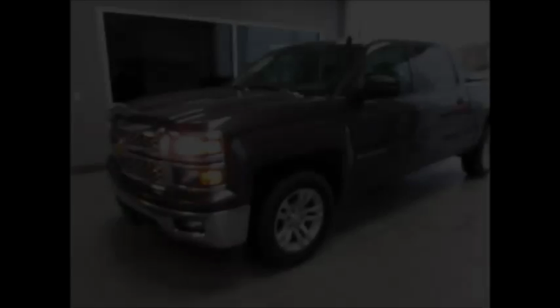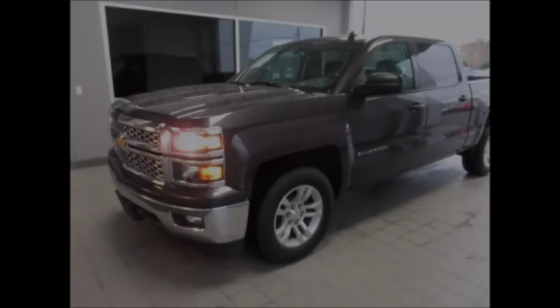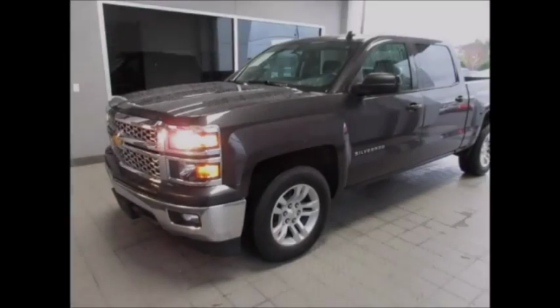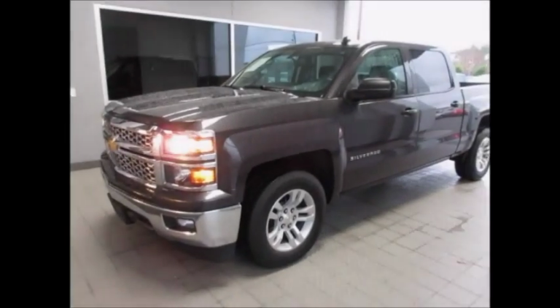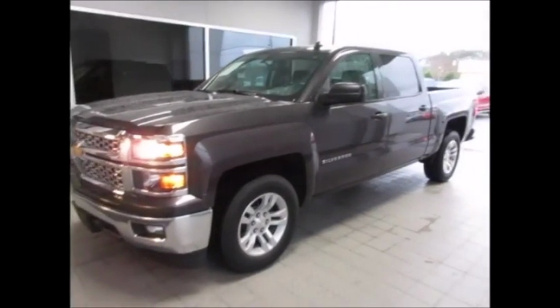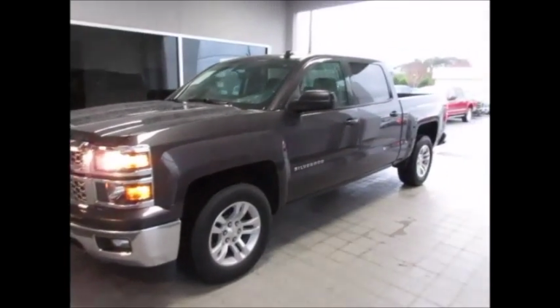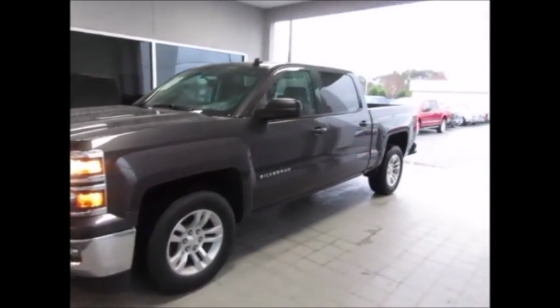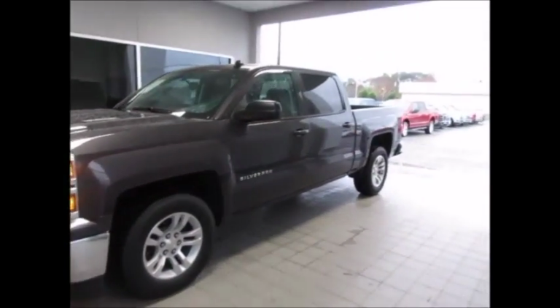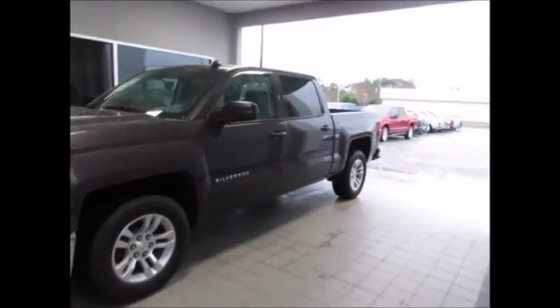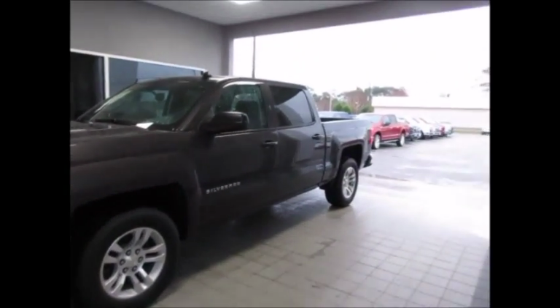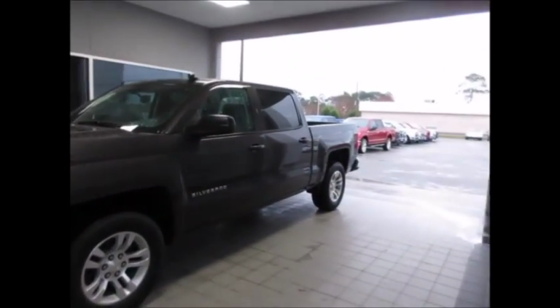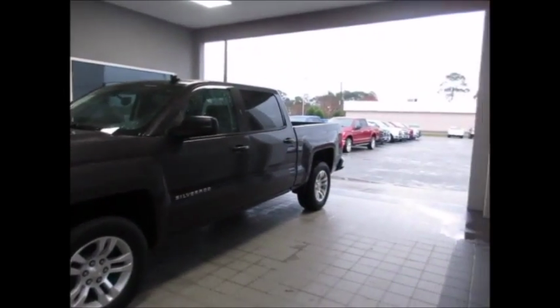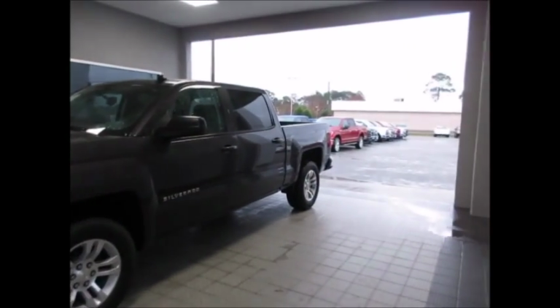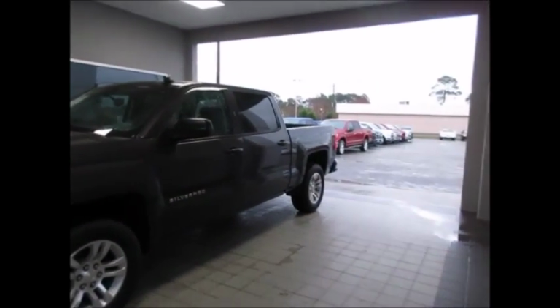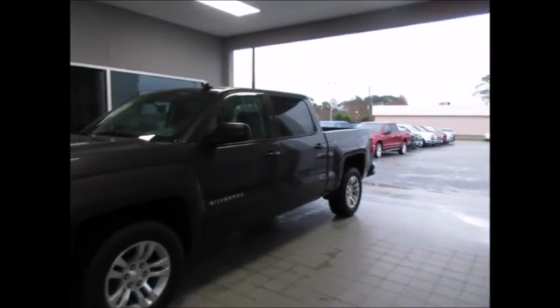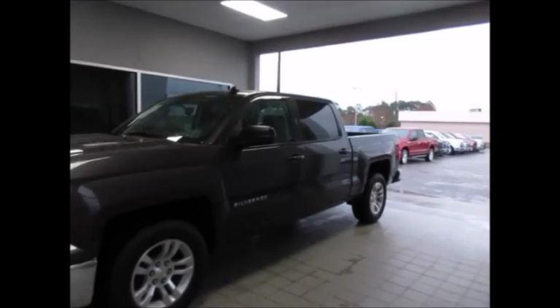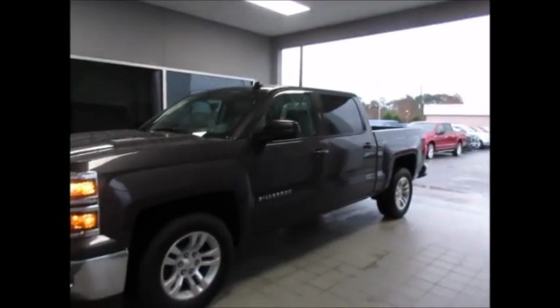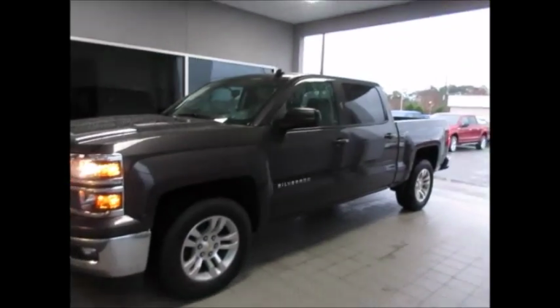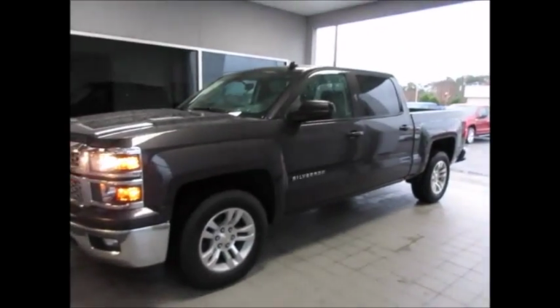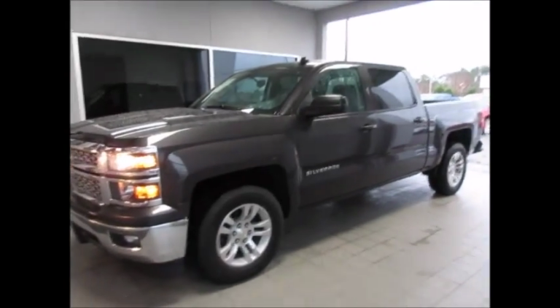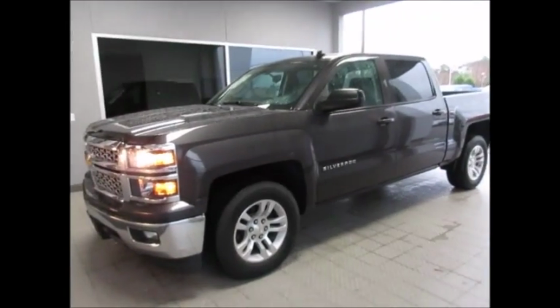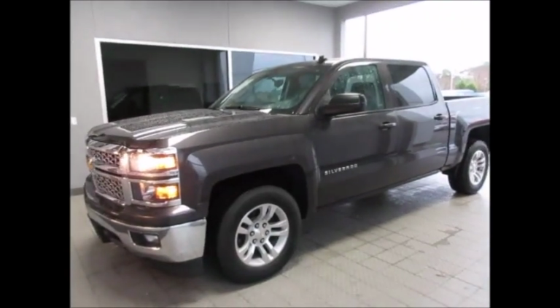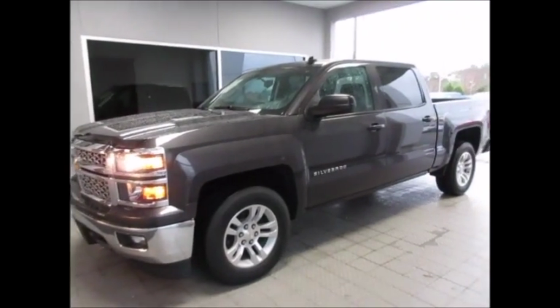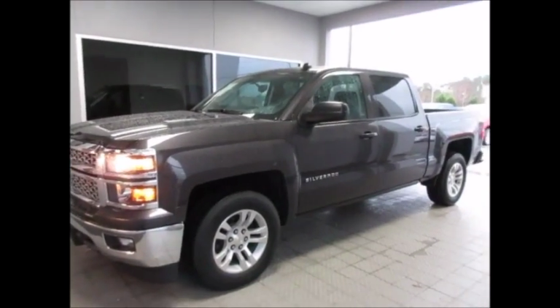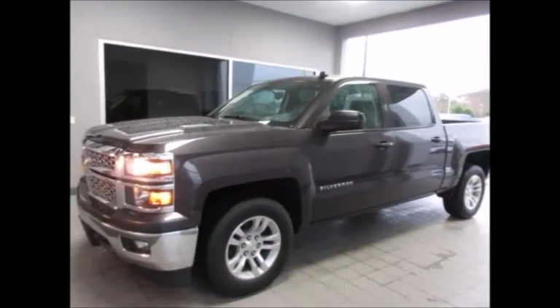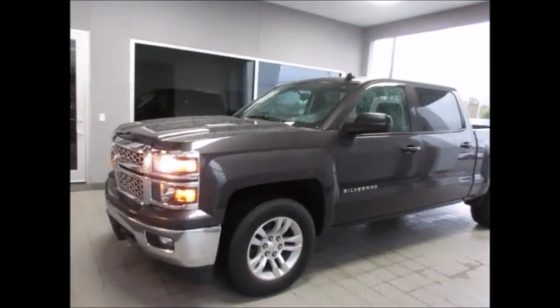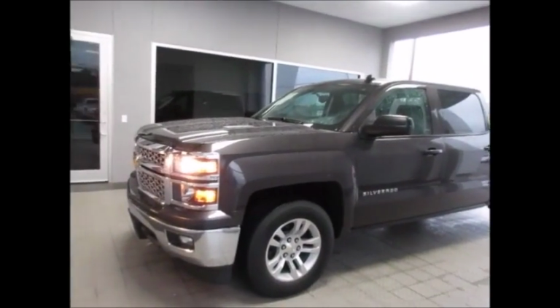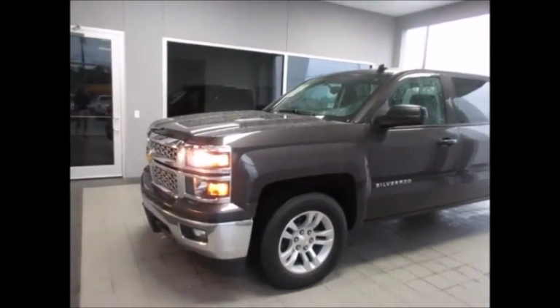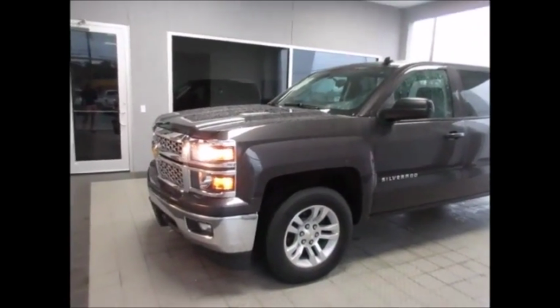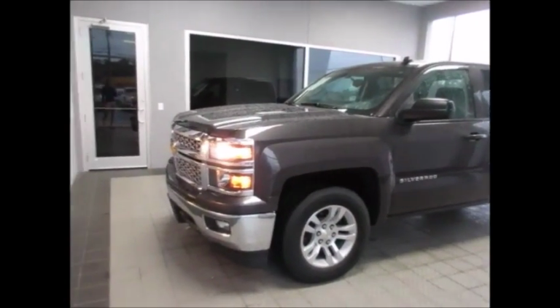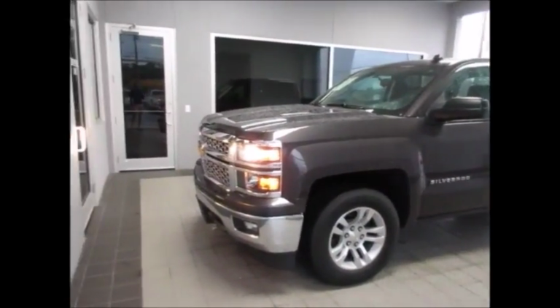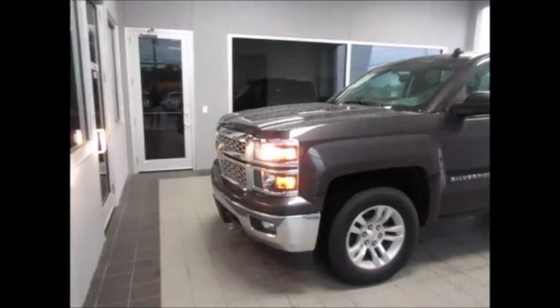Hello and welcome to King's Colonial Ford. Today we're looking at a 2014 model Chevrolet Silverado 1500 LT. This is the new body style — looks very chic.